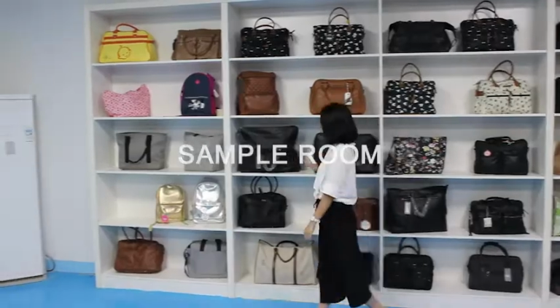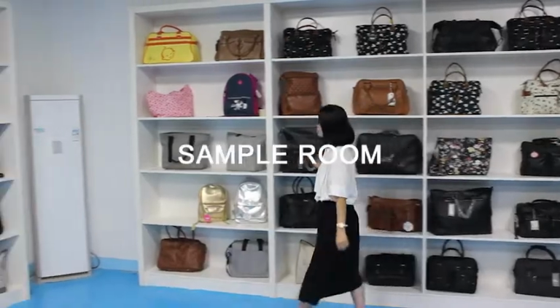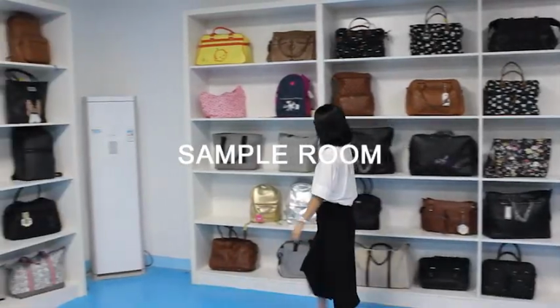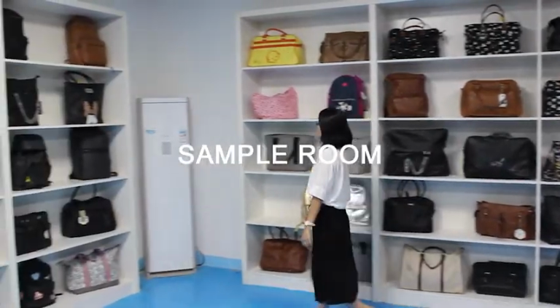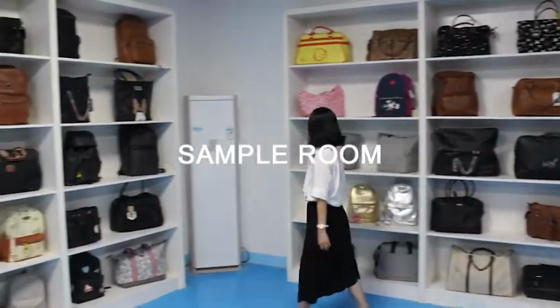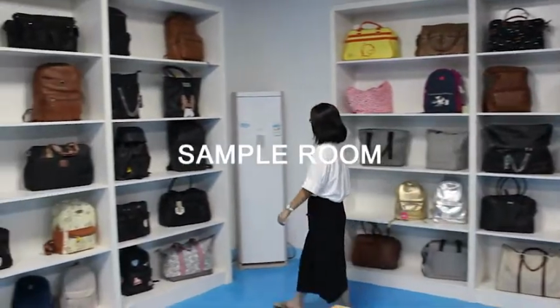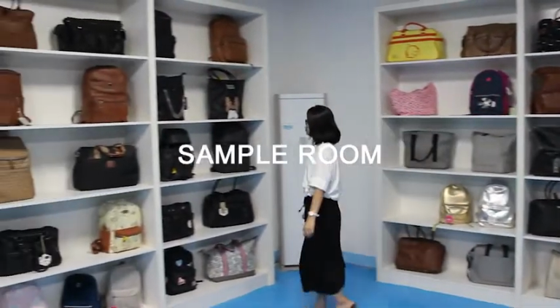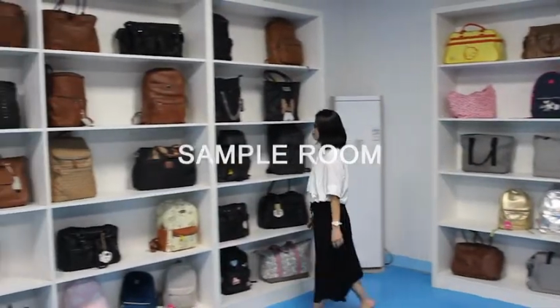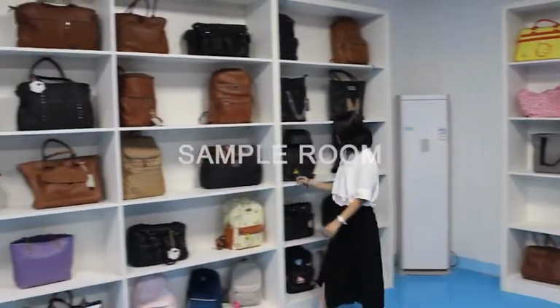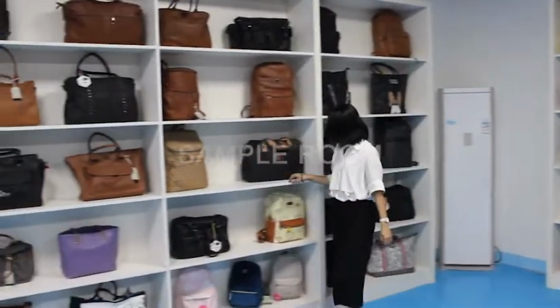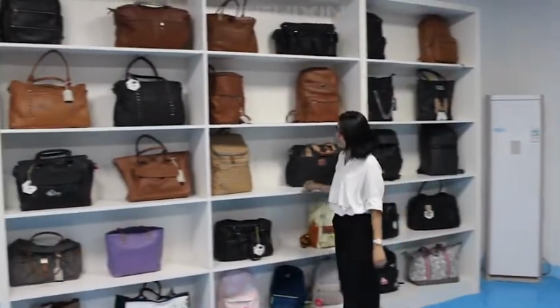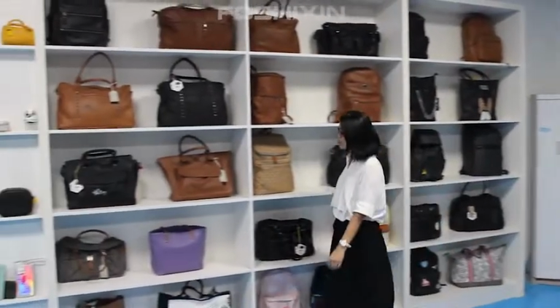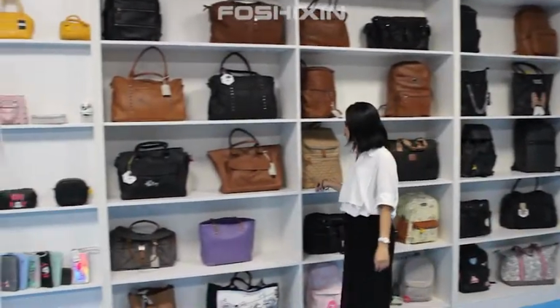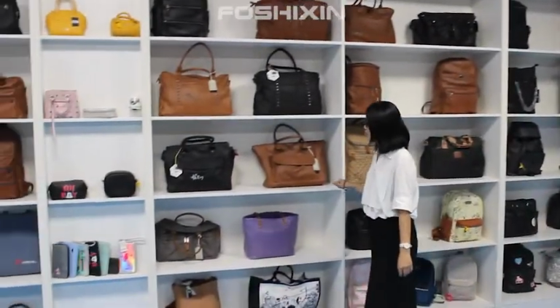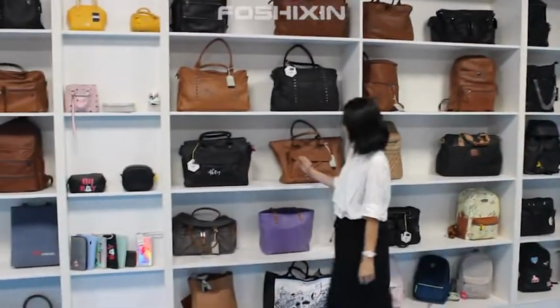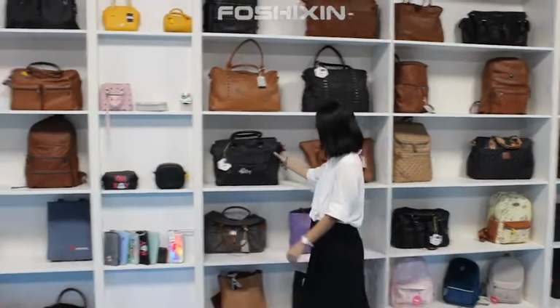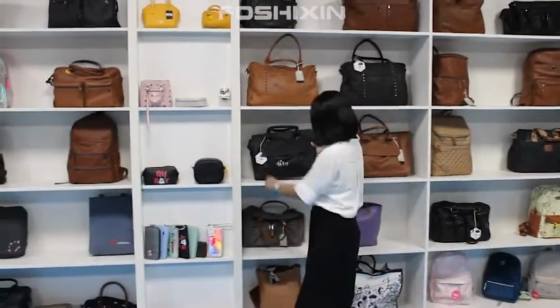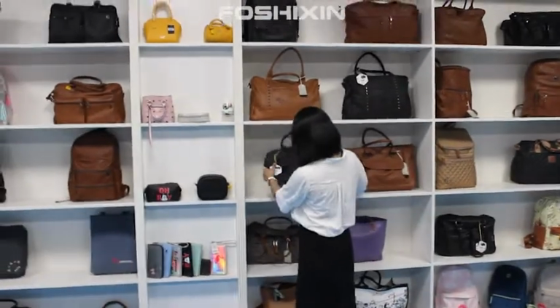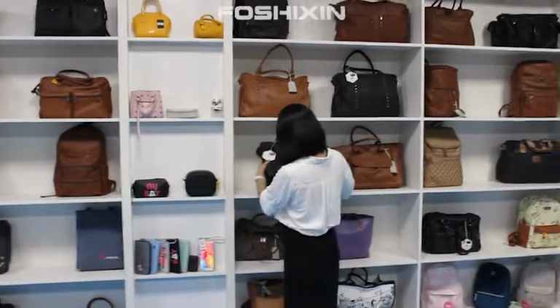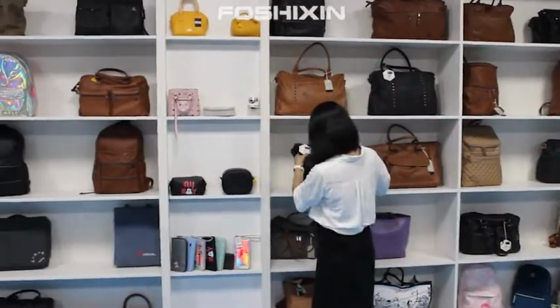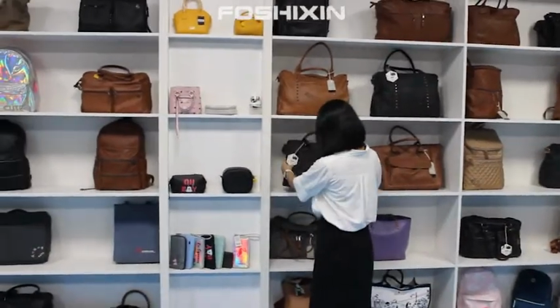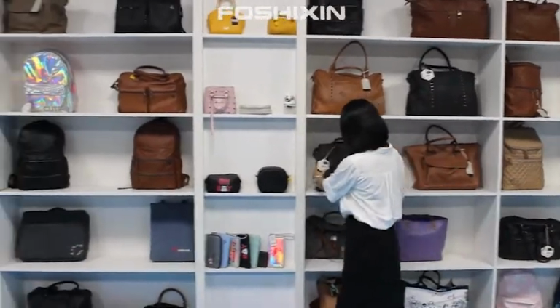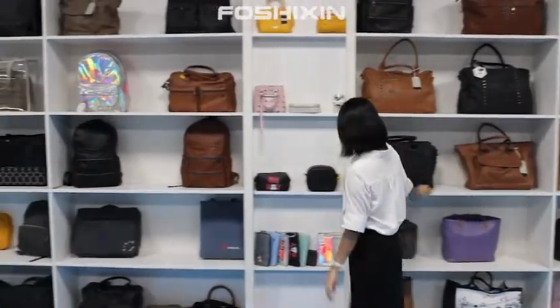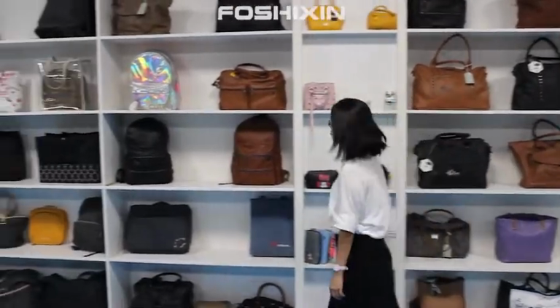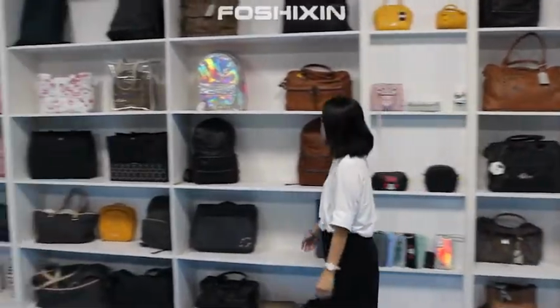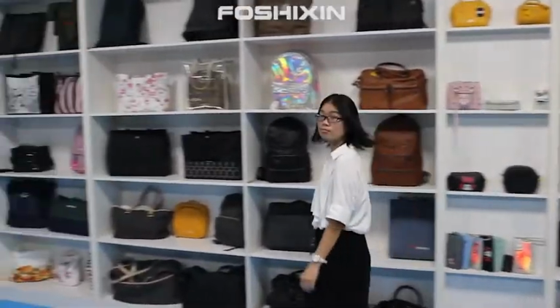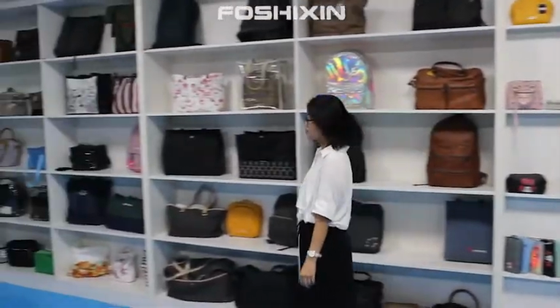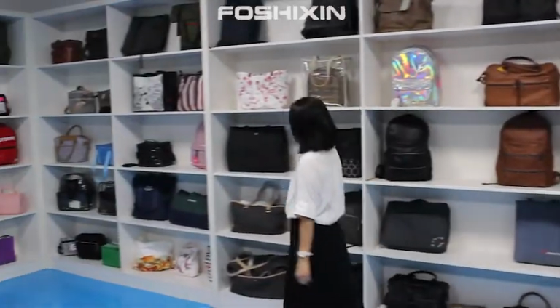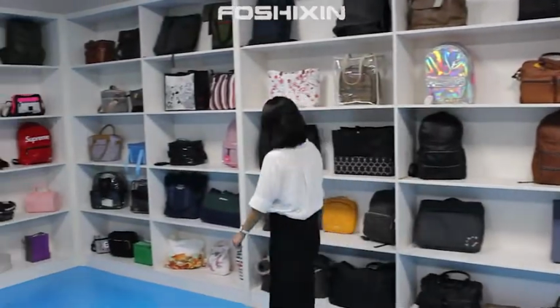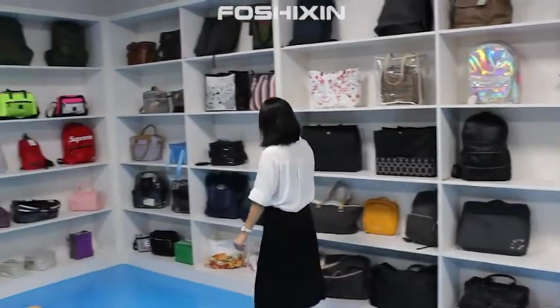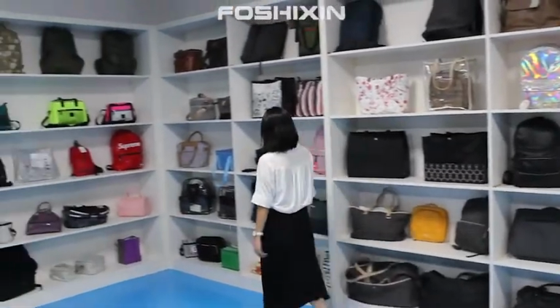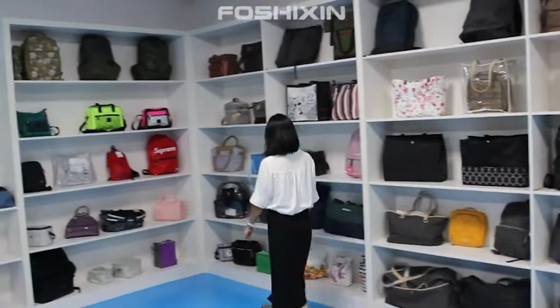This is our sample room. We focus on products and research and development, and we accept customized designs, including OEM and ODM.